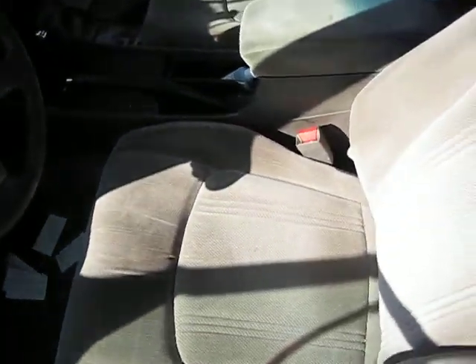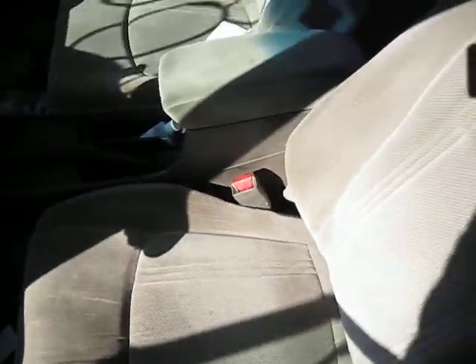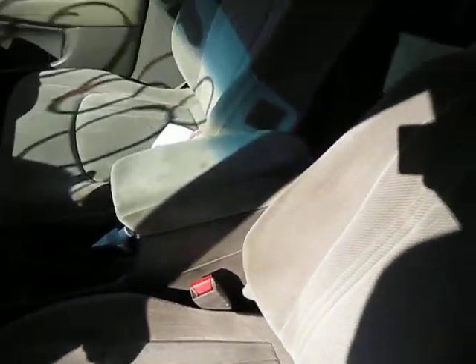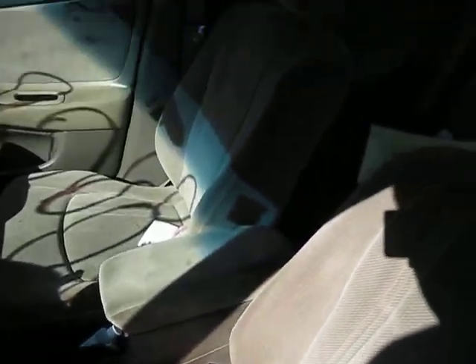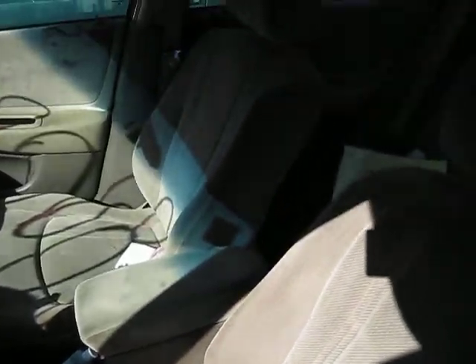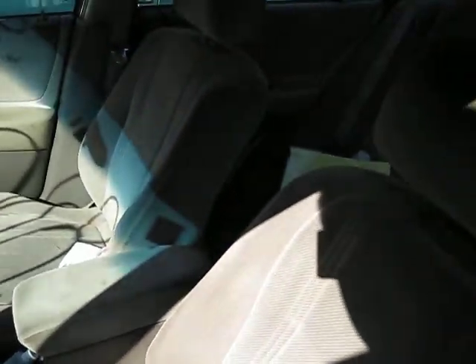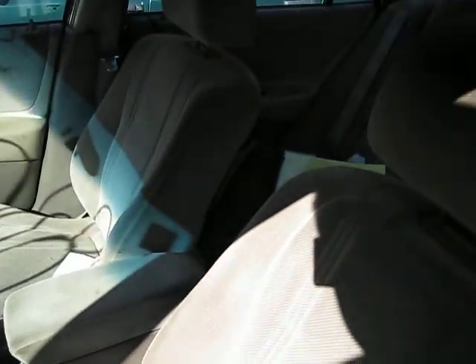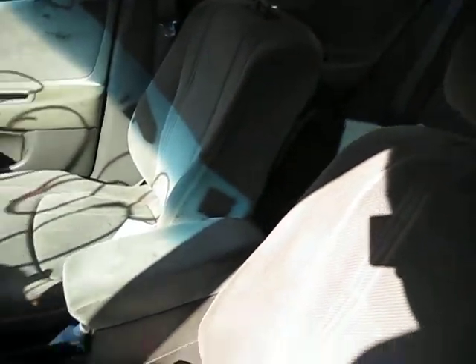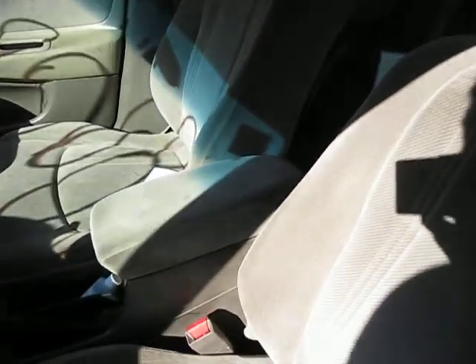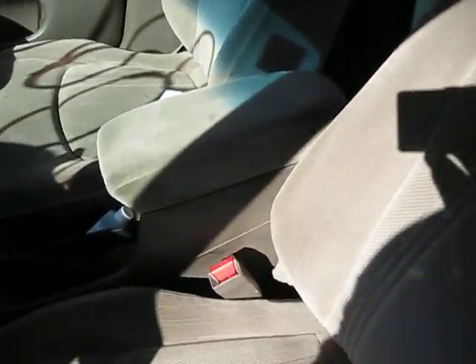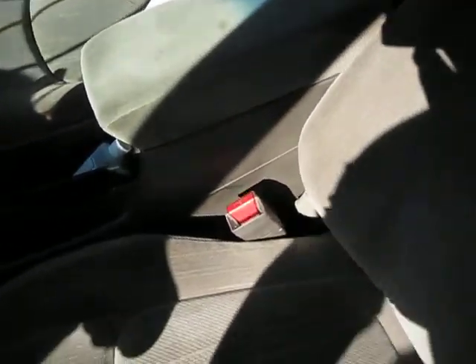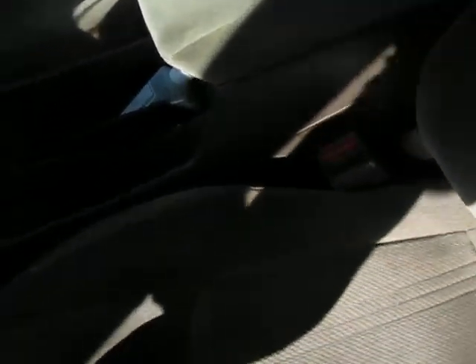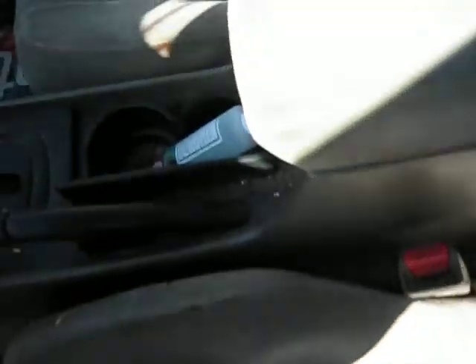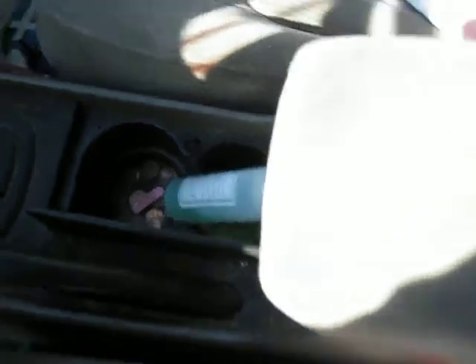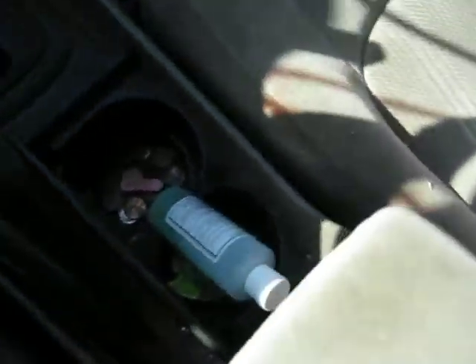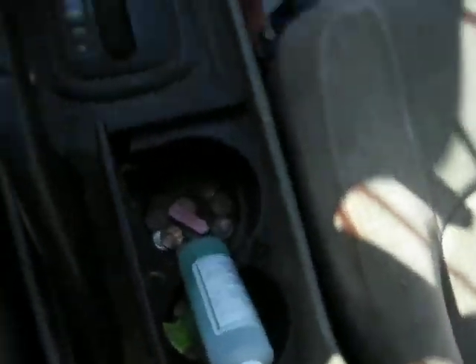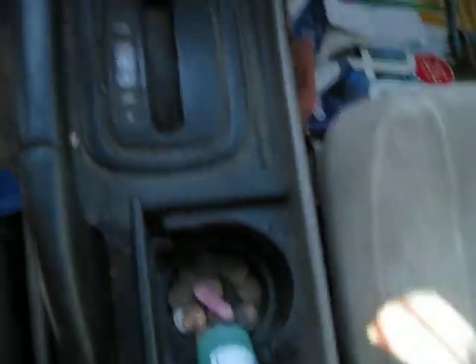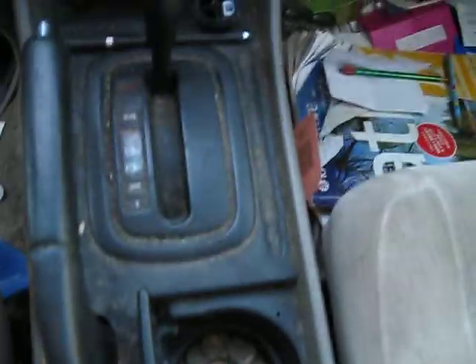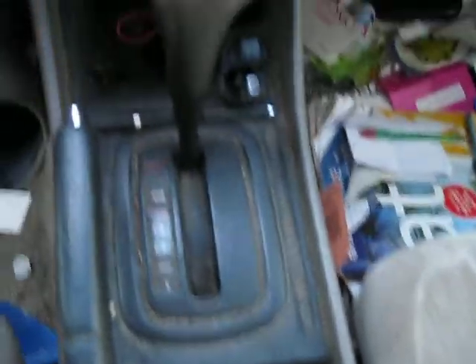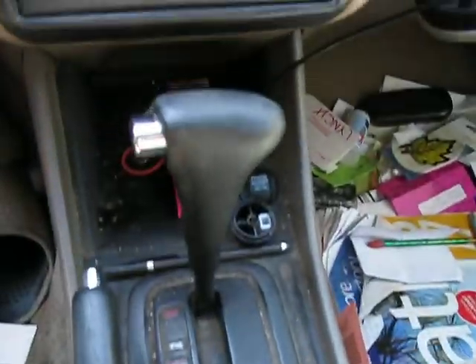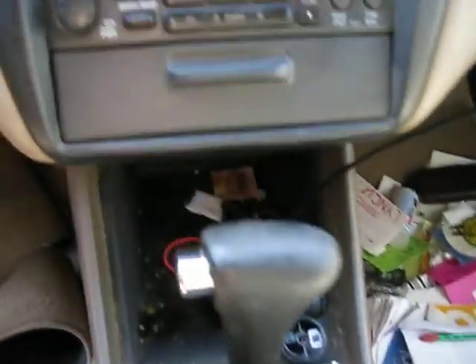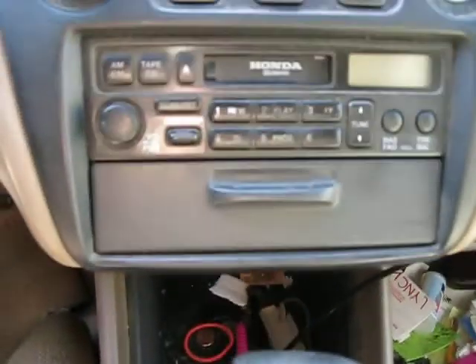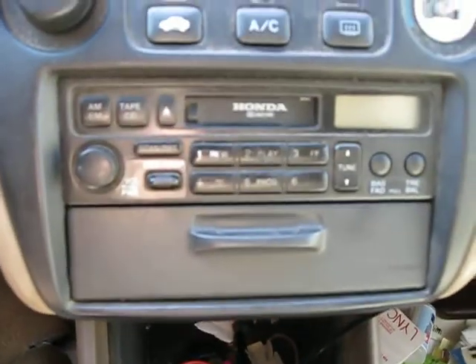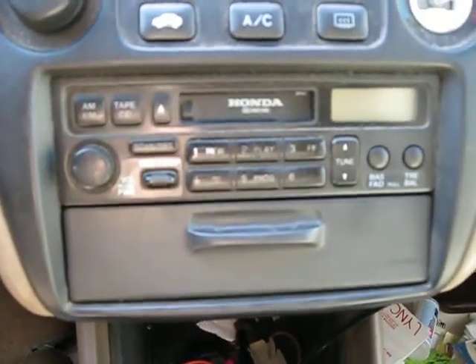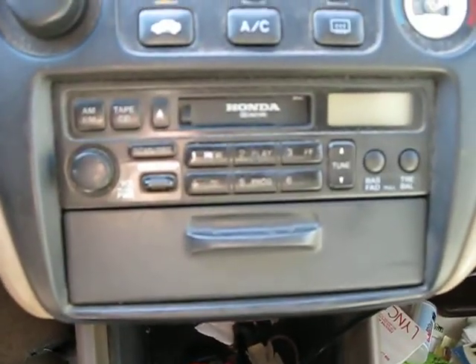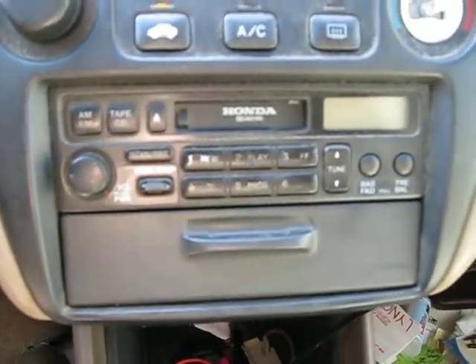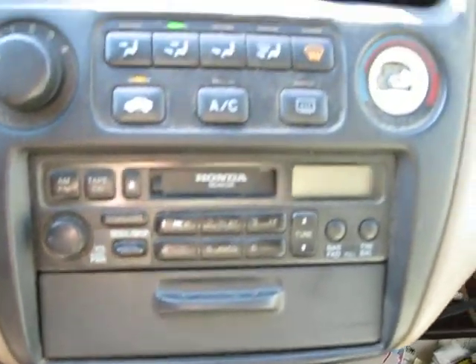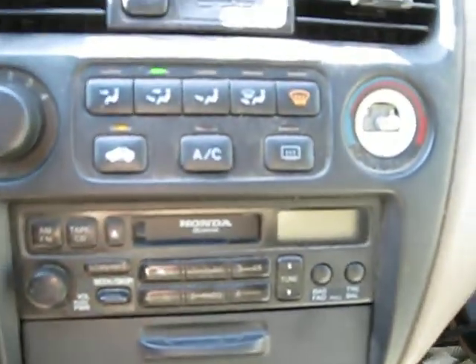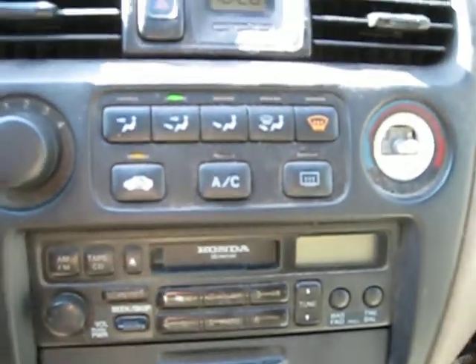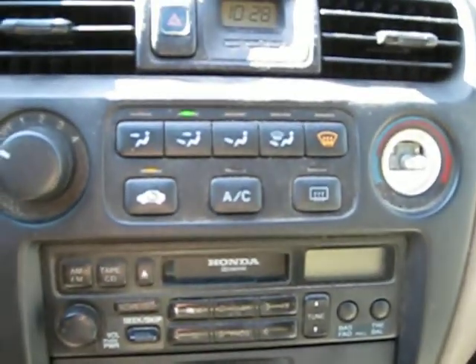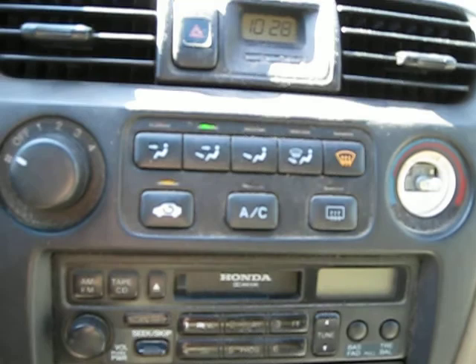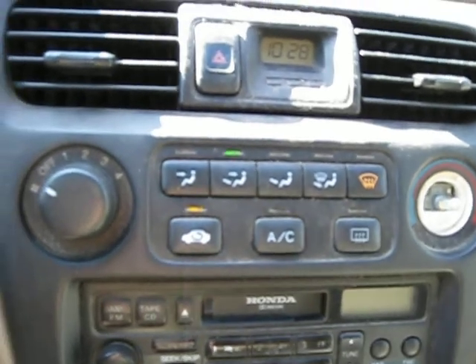As you can see here, this vehicle has a tan cloth interior. It is automatic. It has an AM/FM and cassette player, and standard climate control.